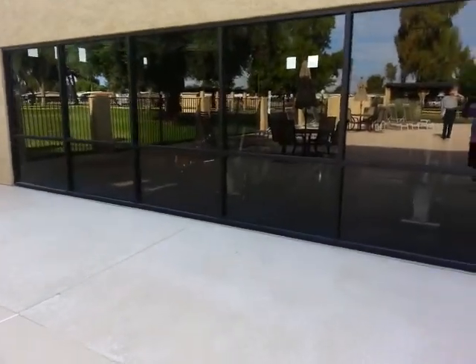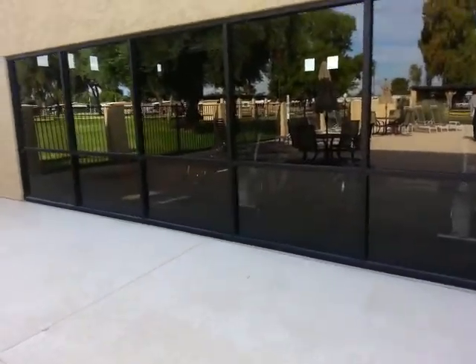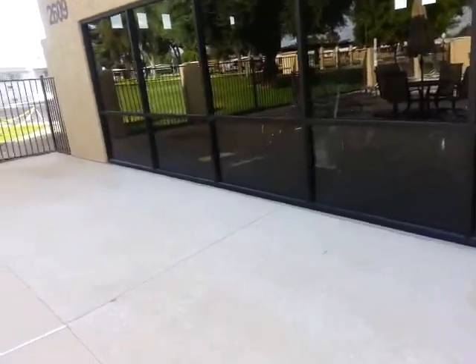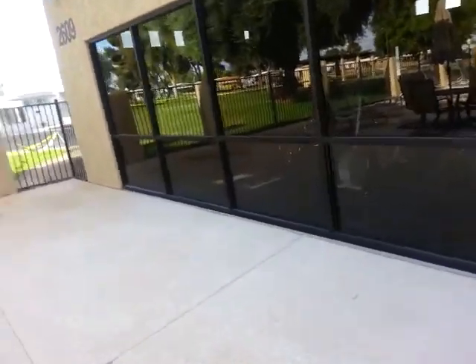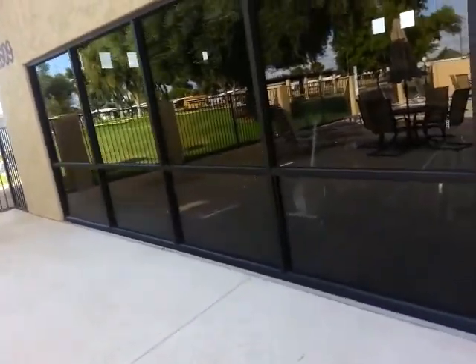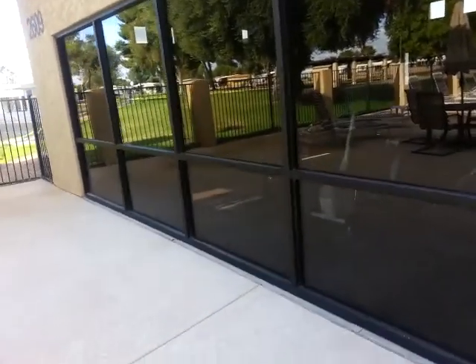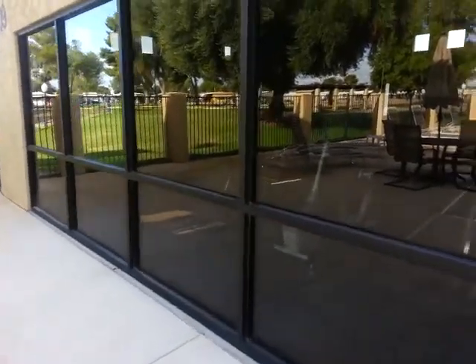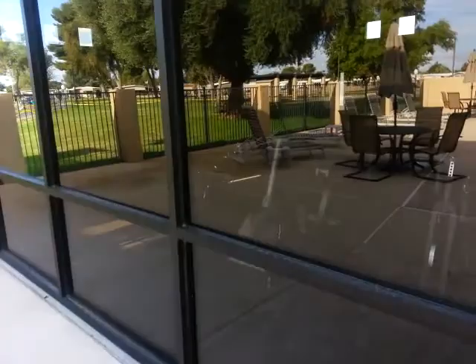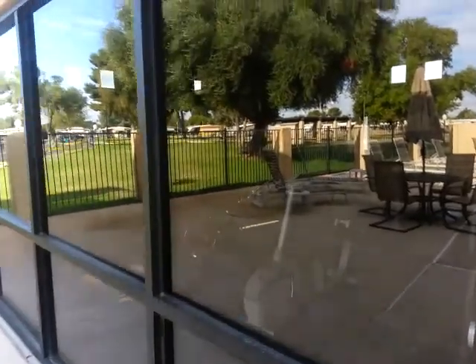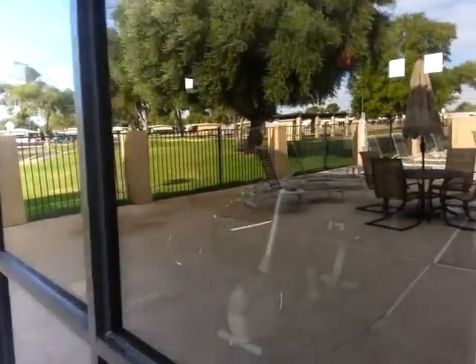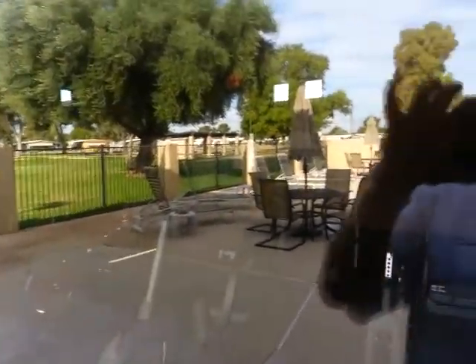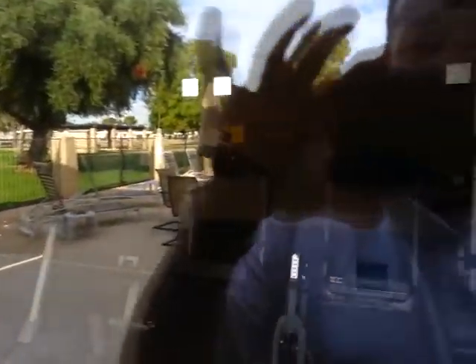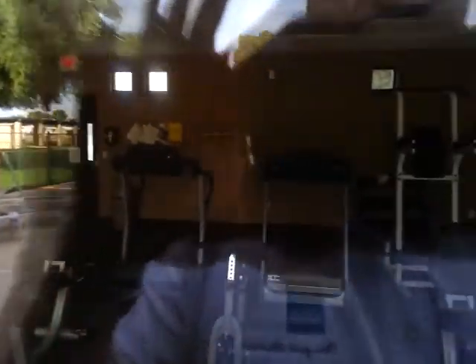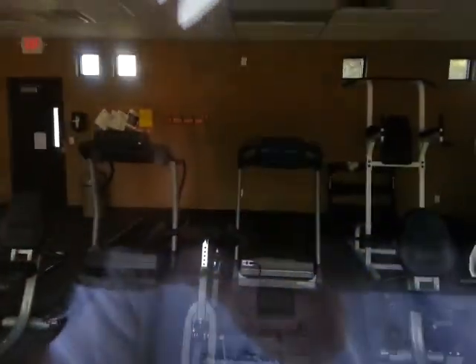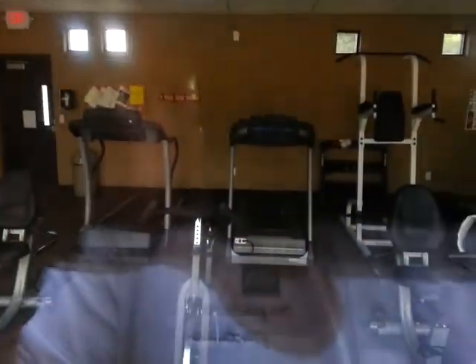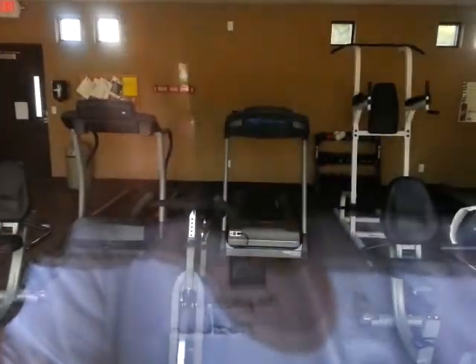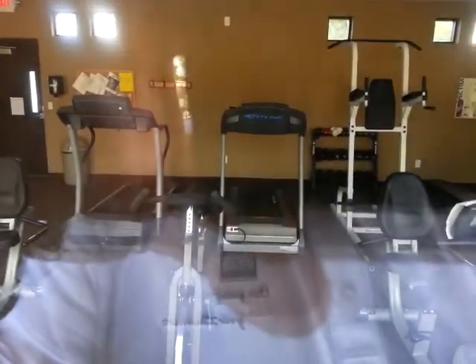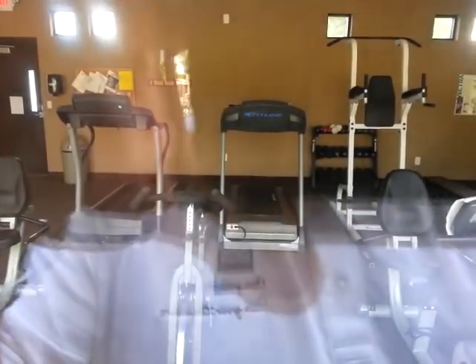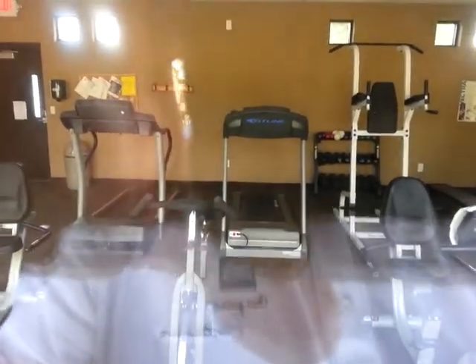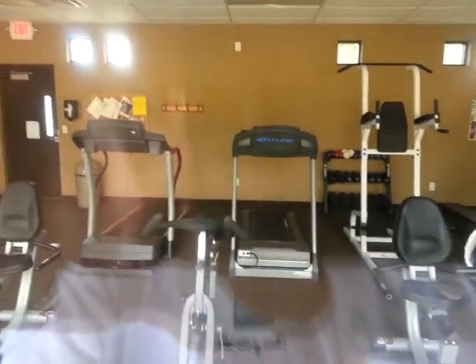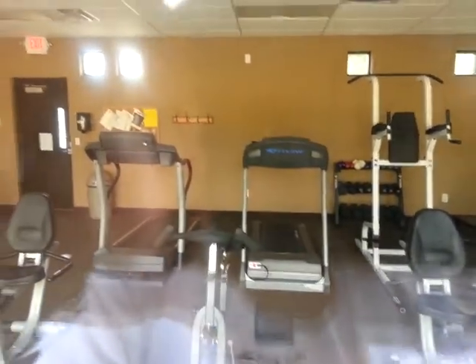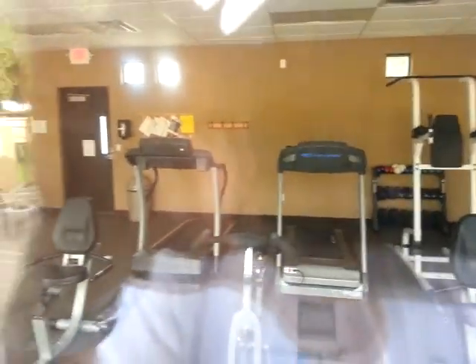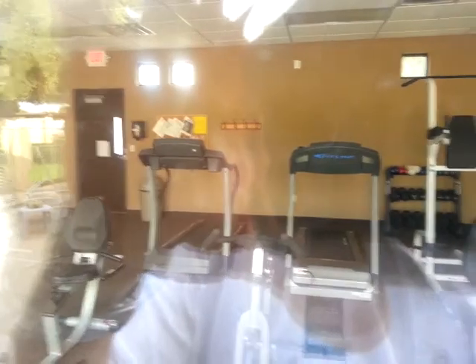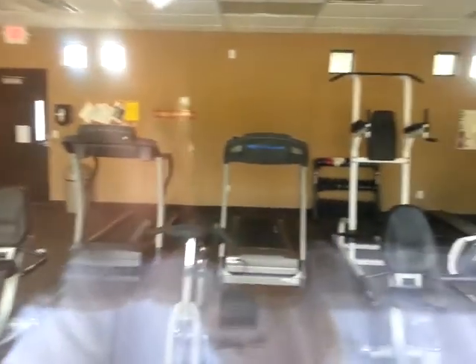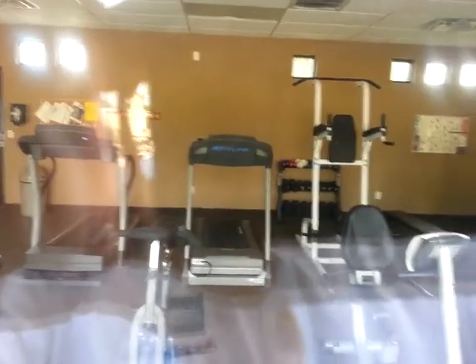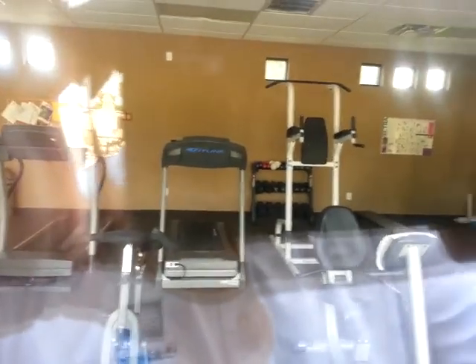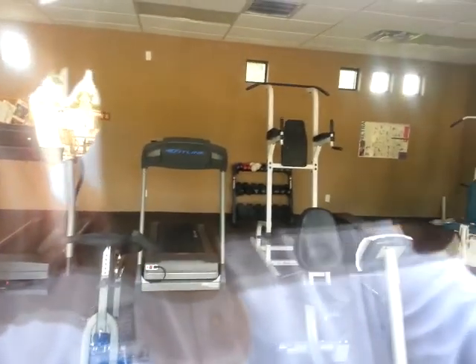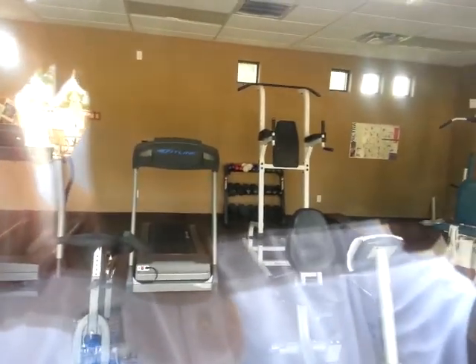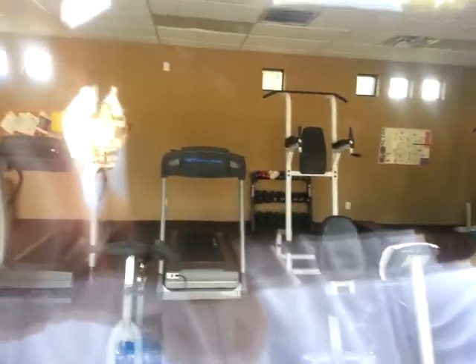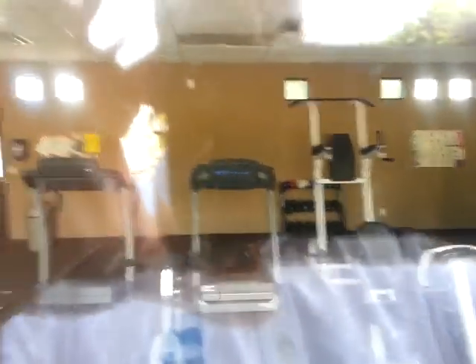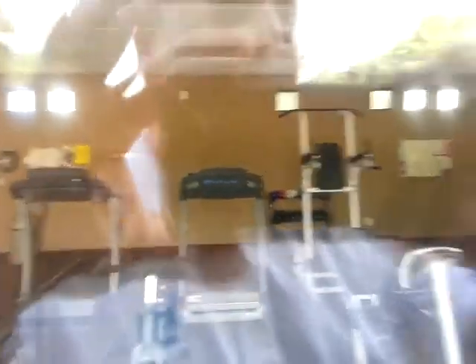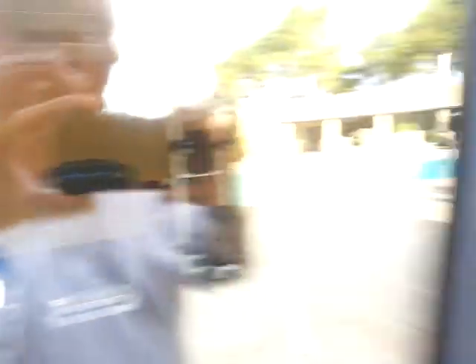Here's your fitness center. It's actually on a lock so we can't get you in there, but we can take a look. You've got your treadmills and a few free weights and a few machines in there.